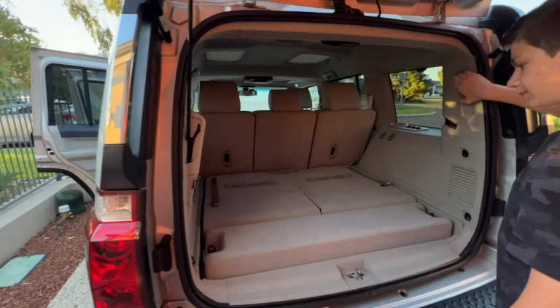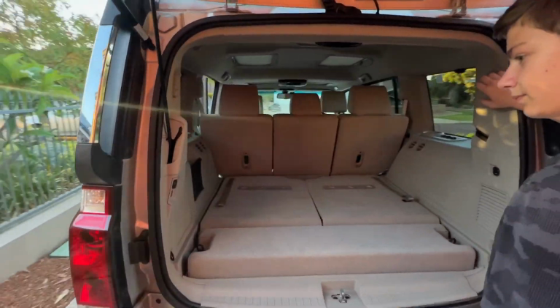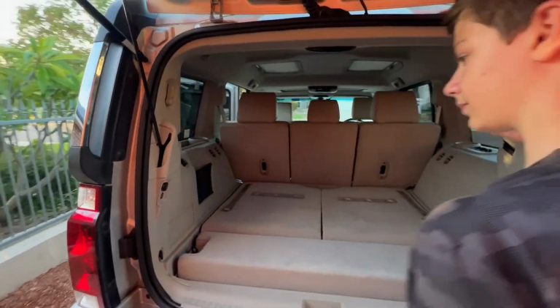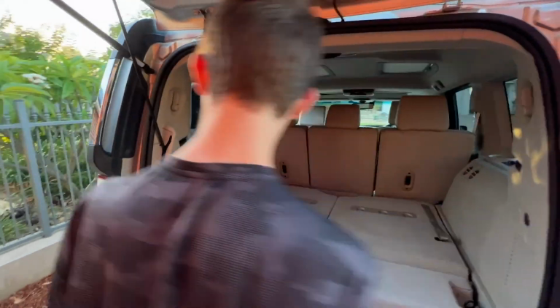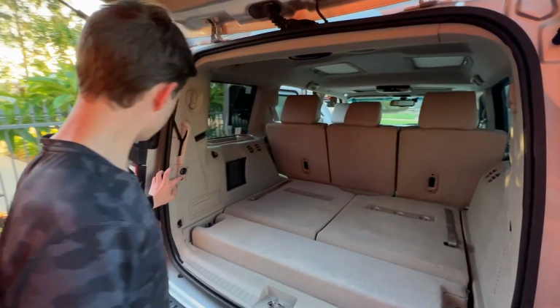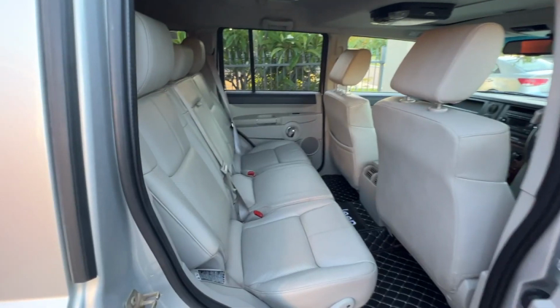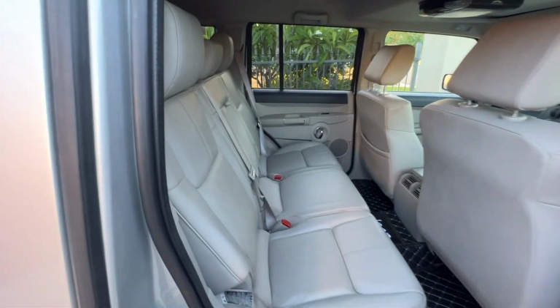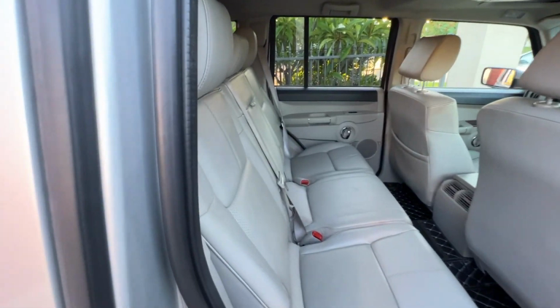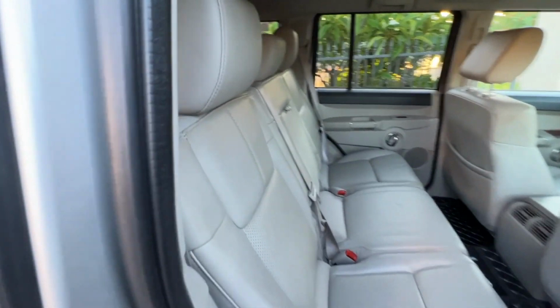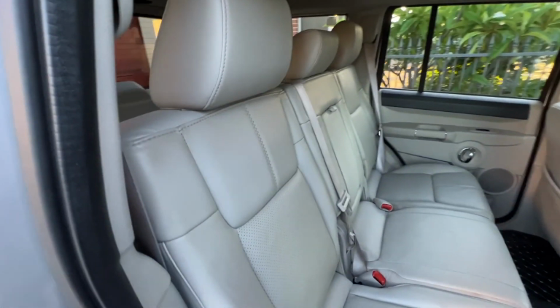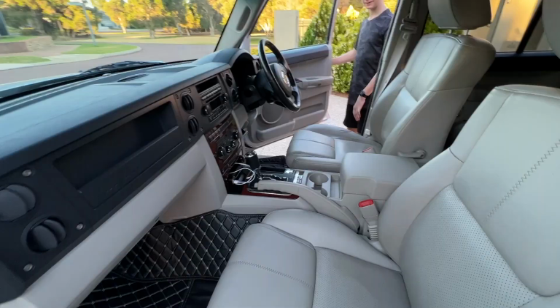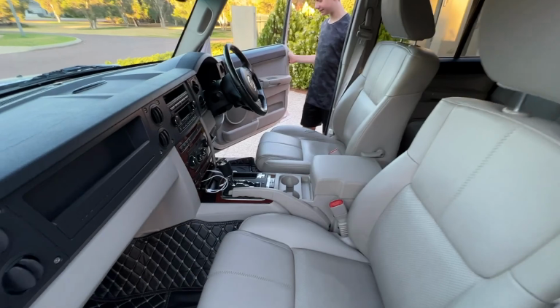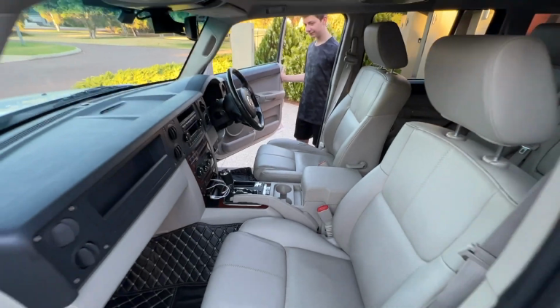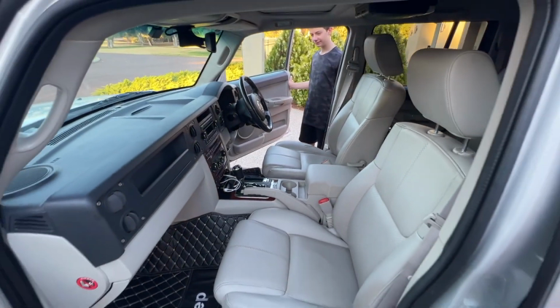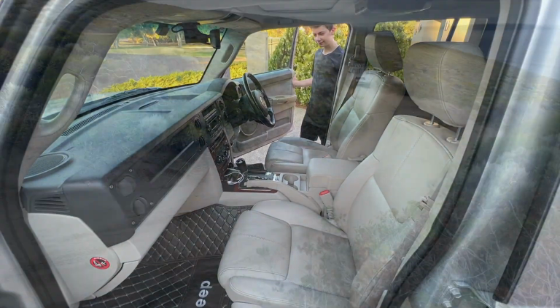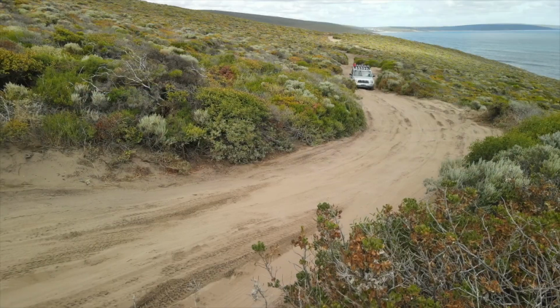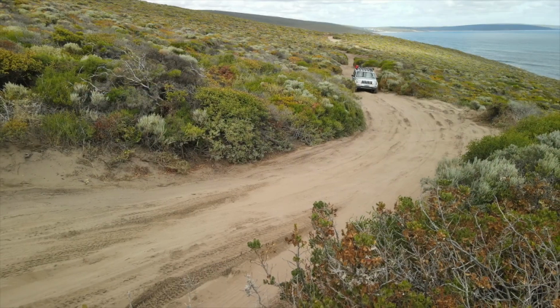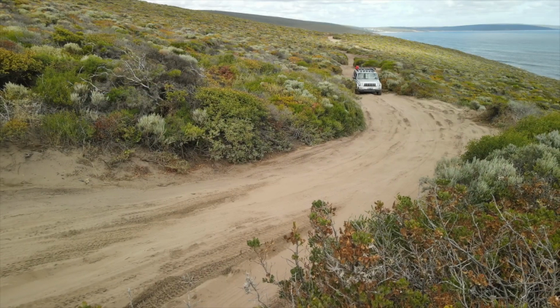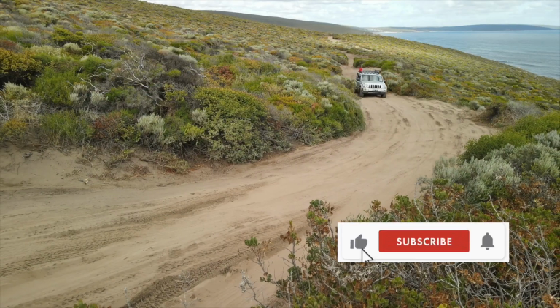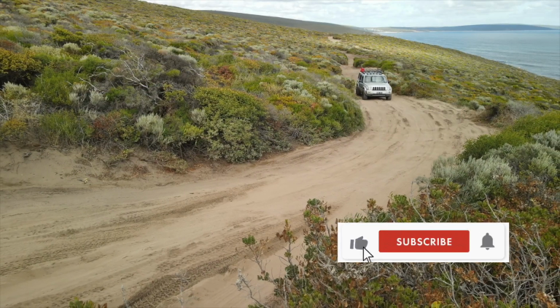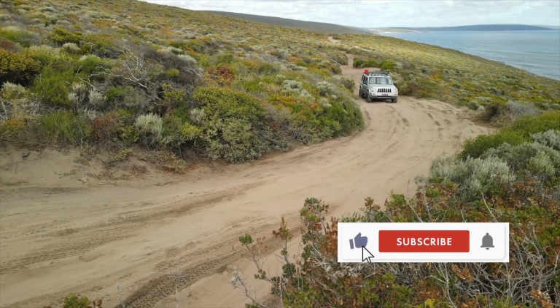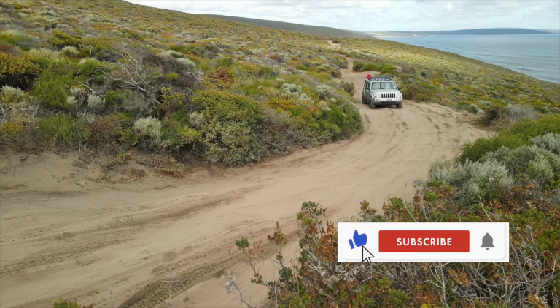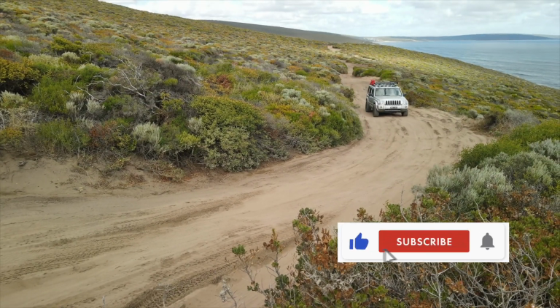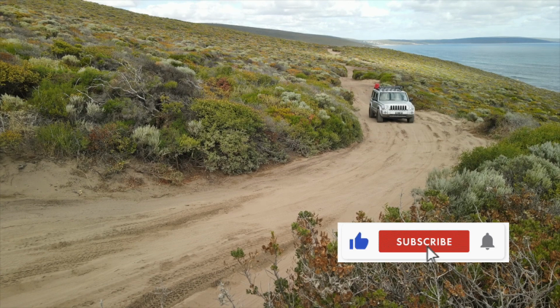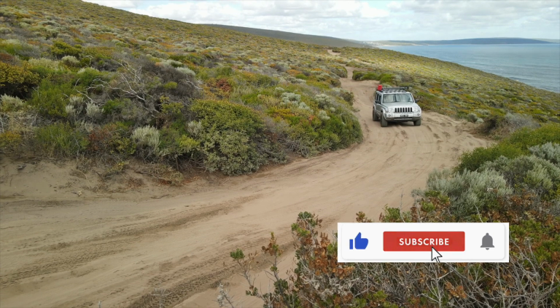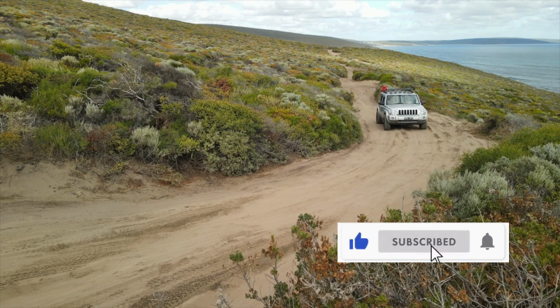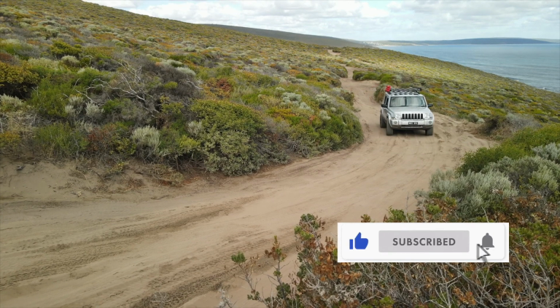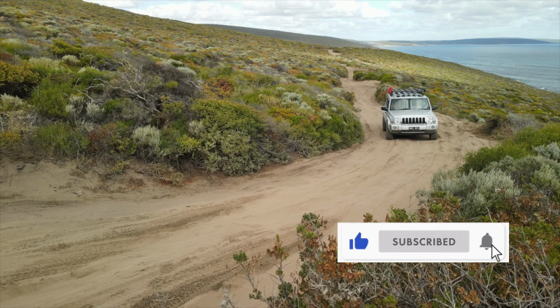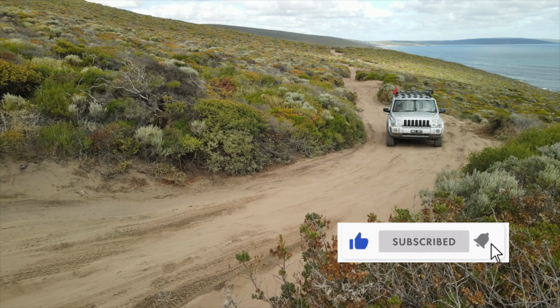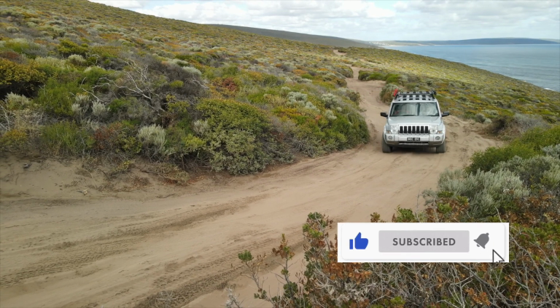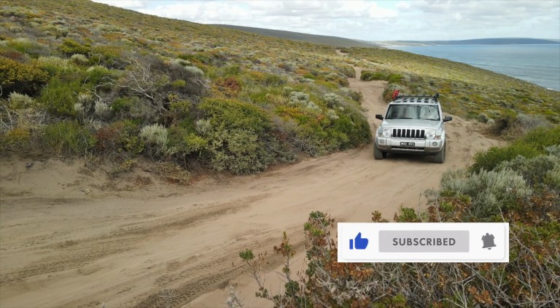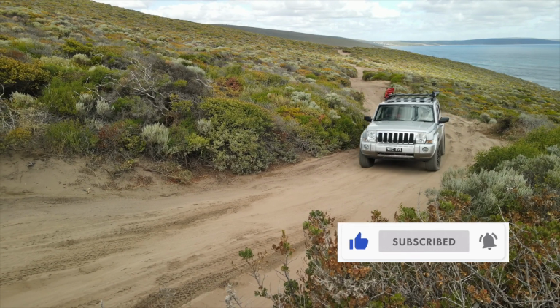All our detailing made a huge difference, and my mum was ready to enter the Jeep without any complaints. Please like this video, subscribe to our channel, and stay tuned for more videos in the Project Commander series.